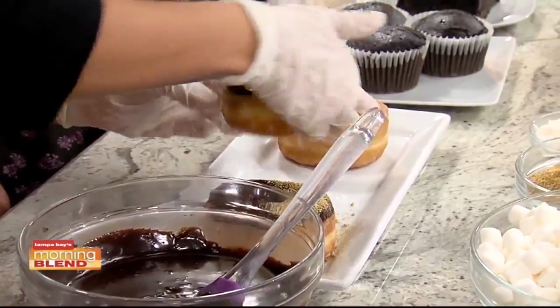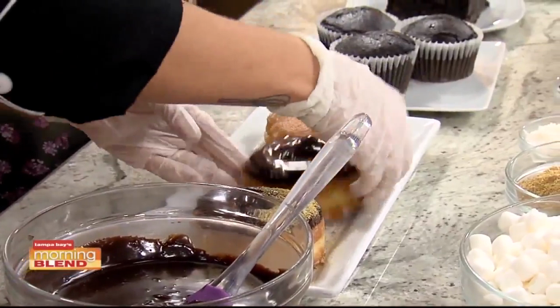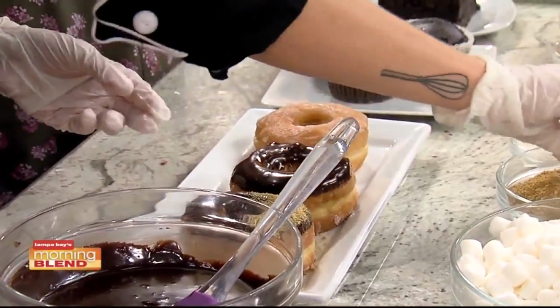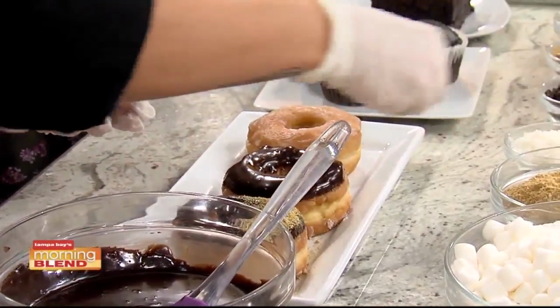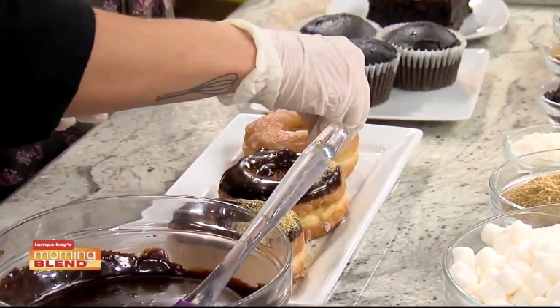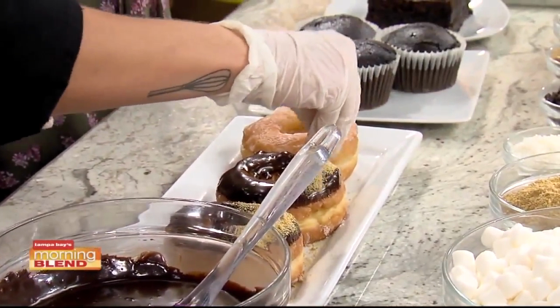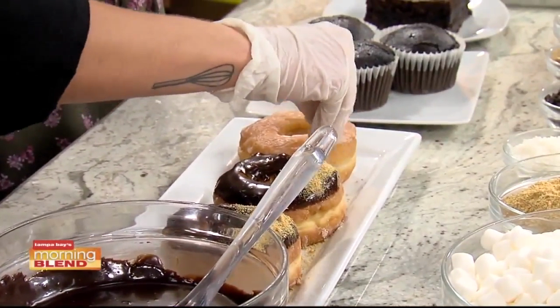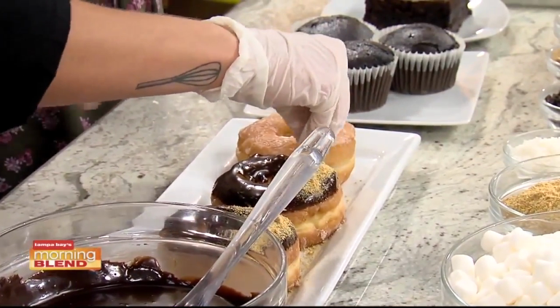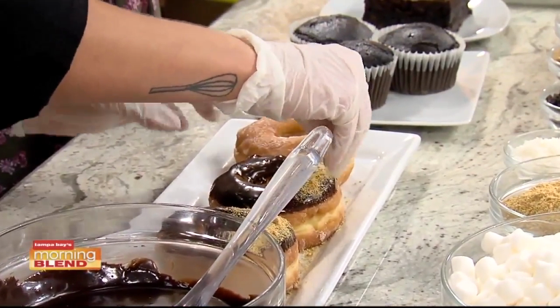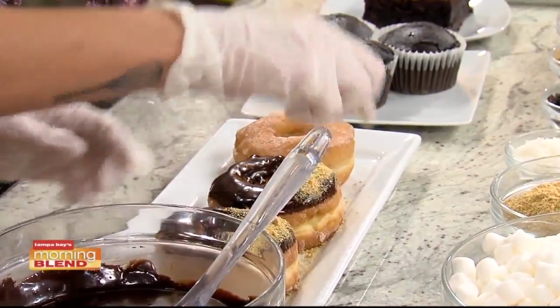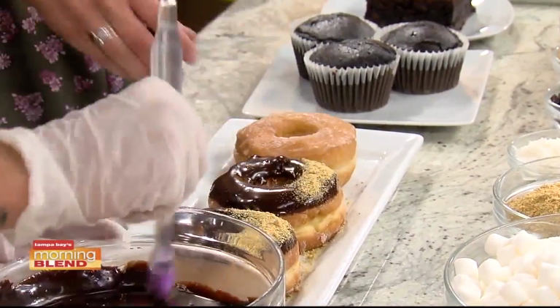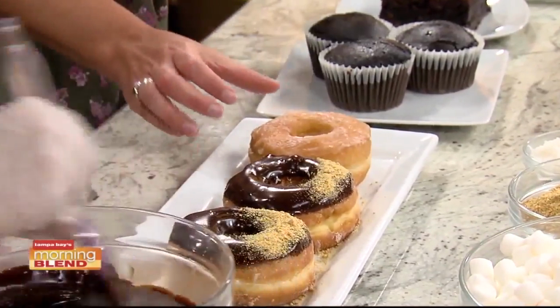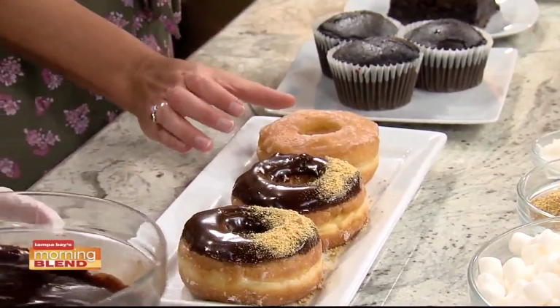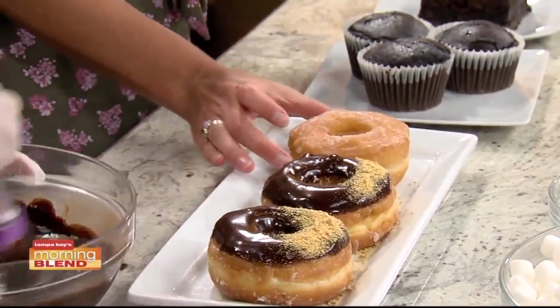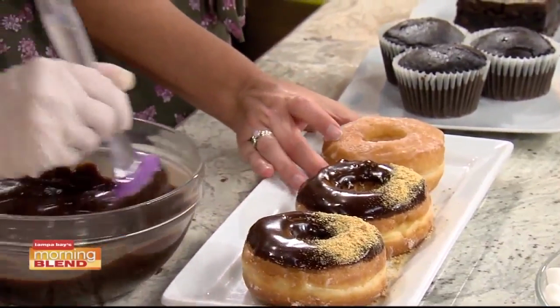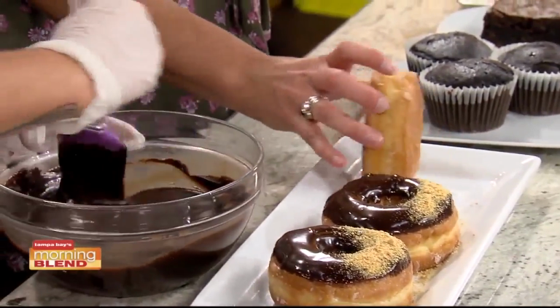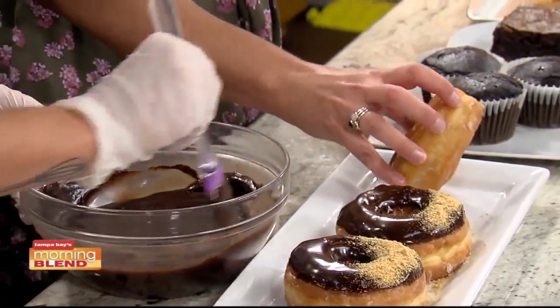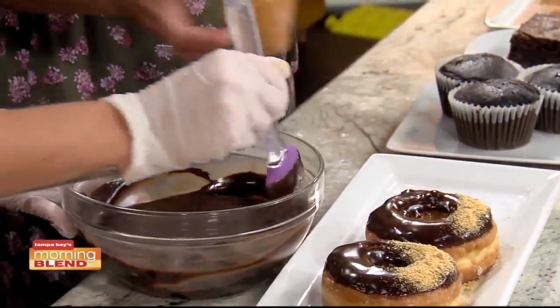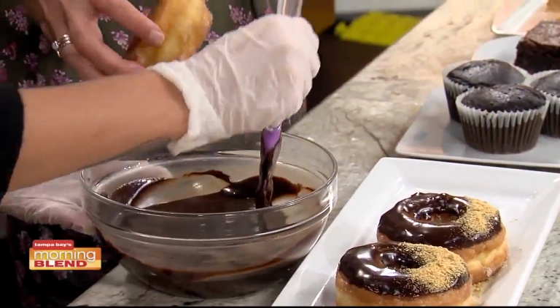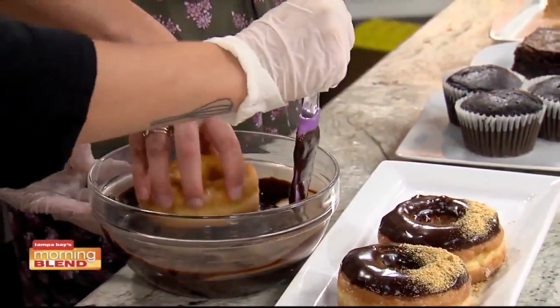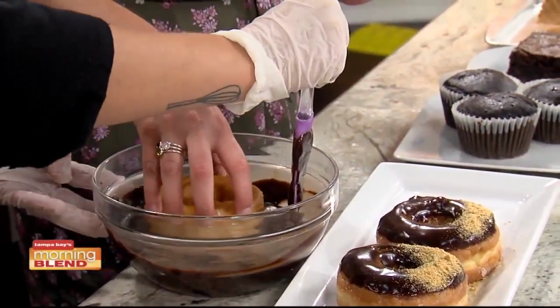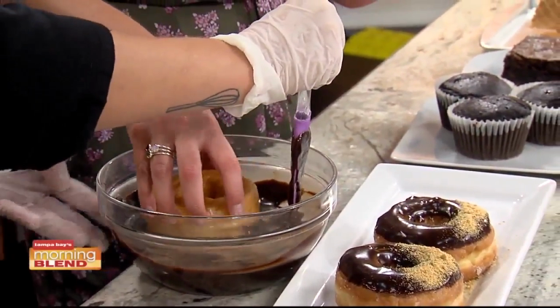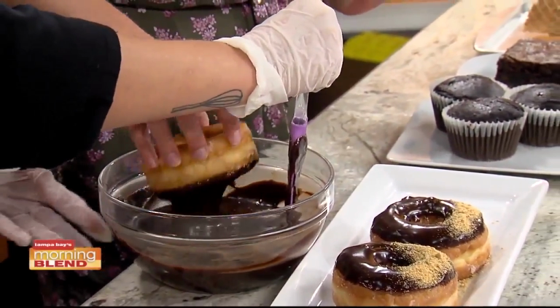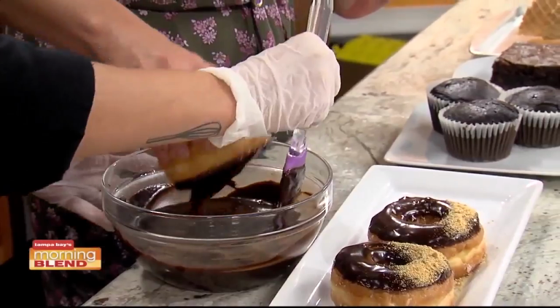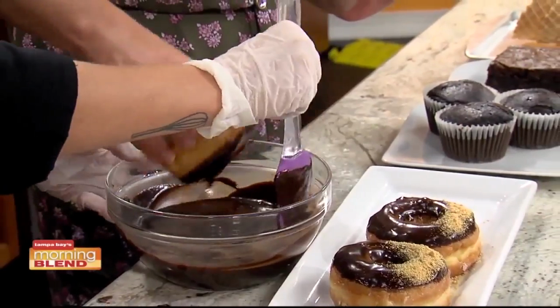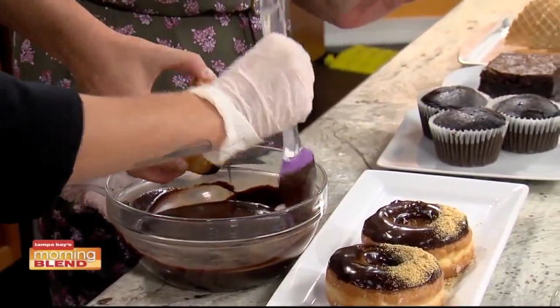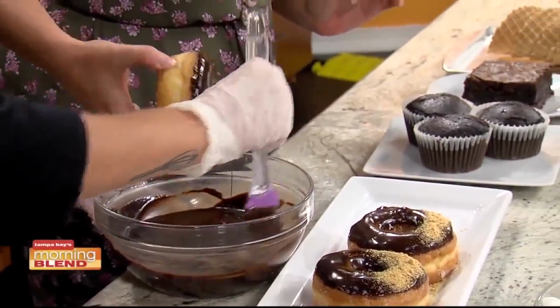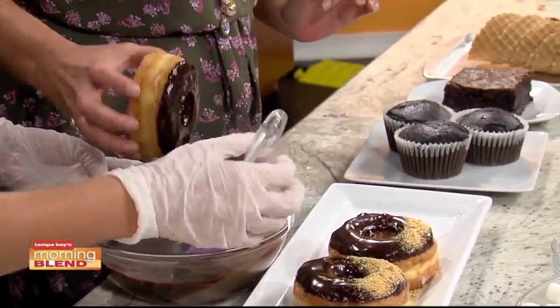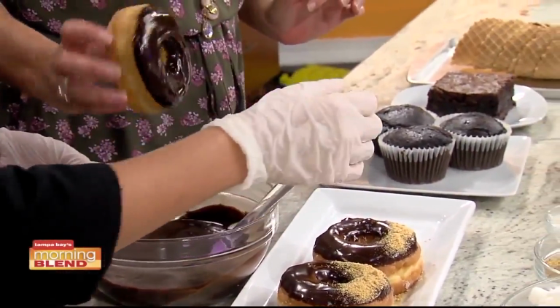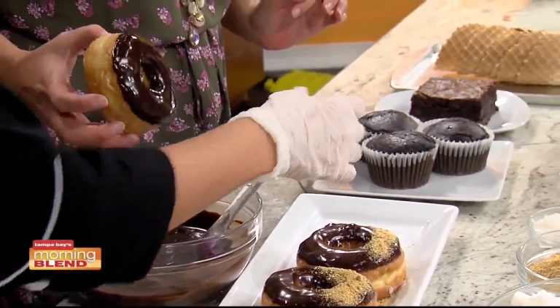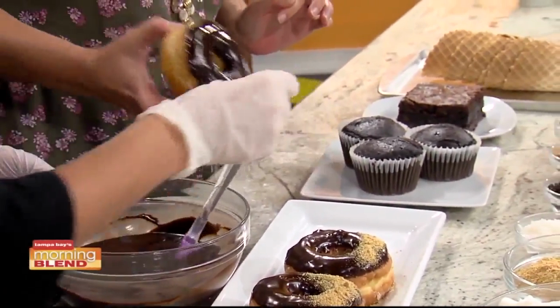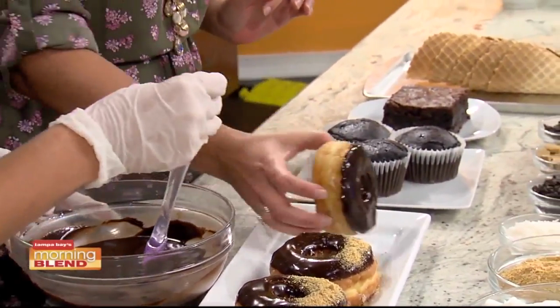Would you like to make one? Sure. So we have our fudge icing — just going to give it a good dunk. Dunk, shake, shake. And then set it down, and you can top it with the graham.